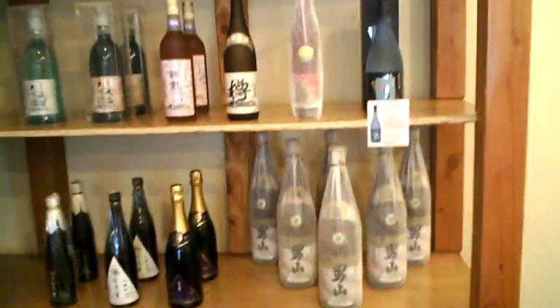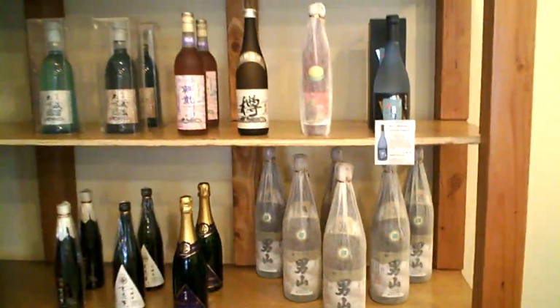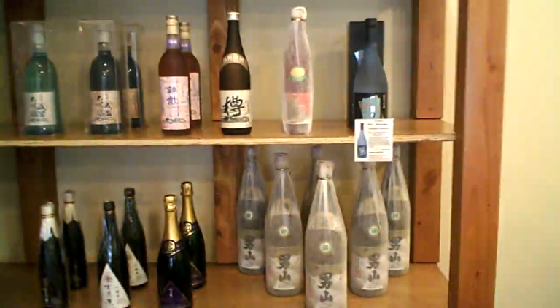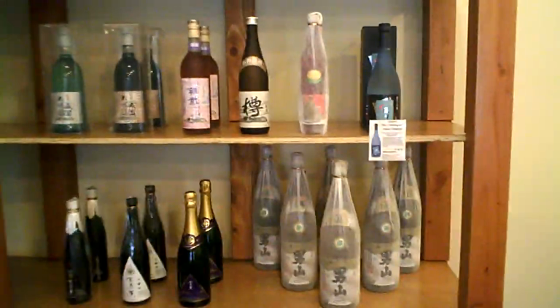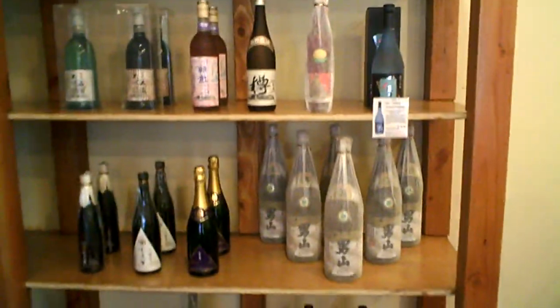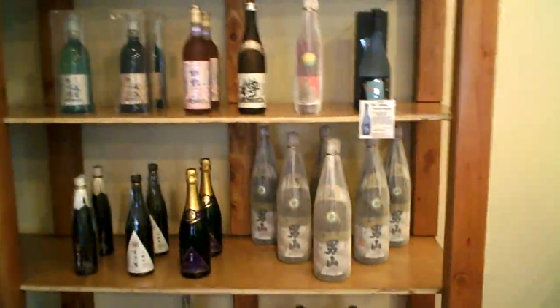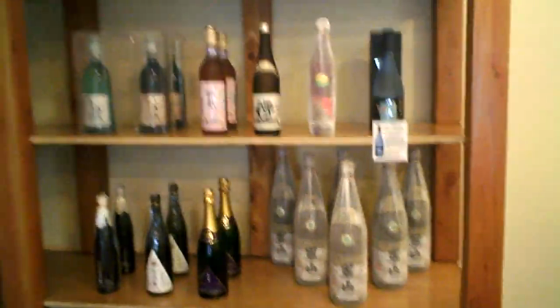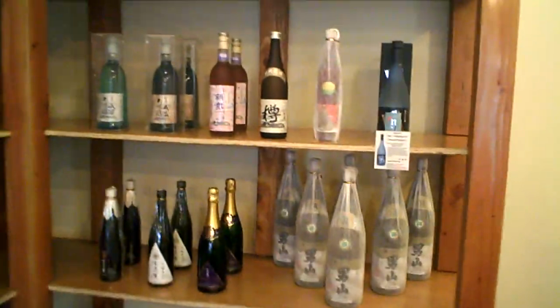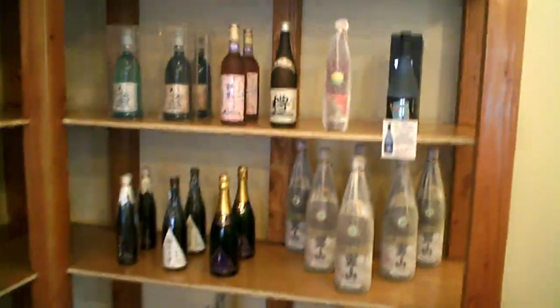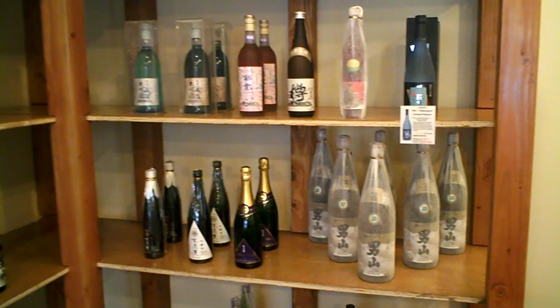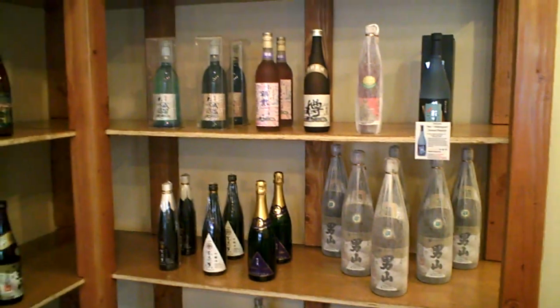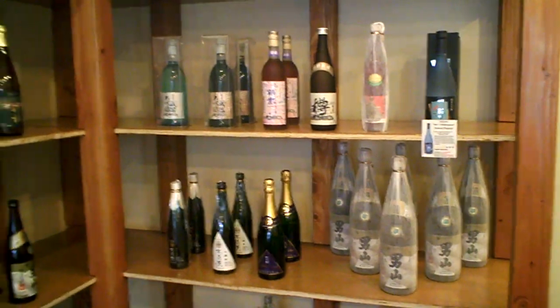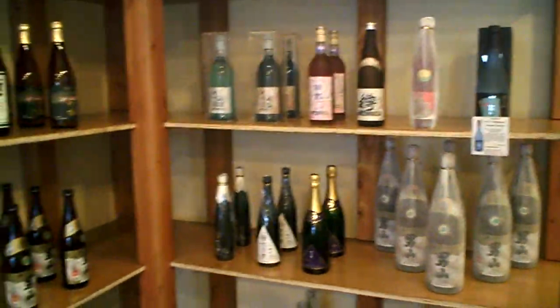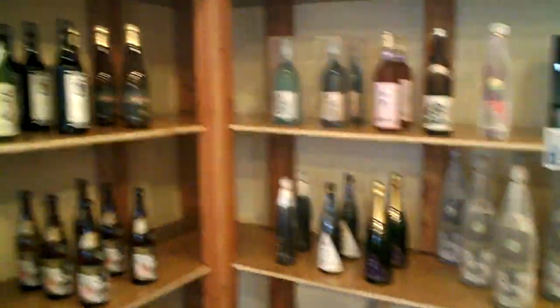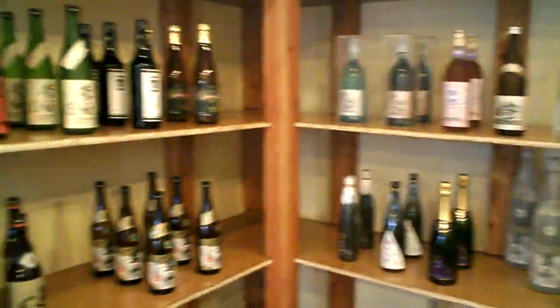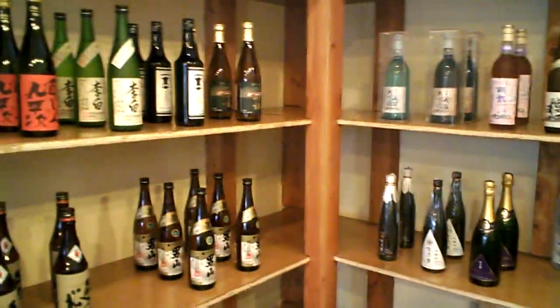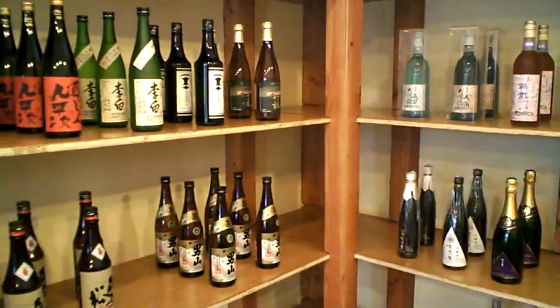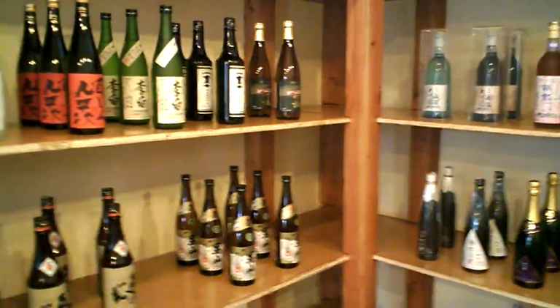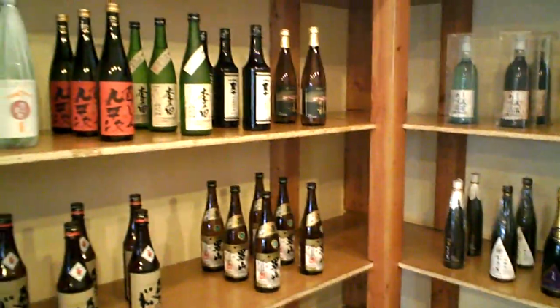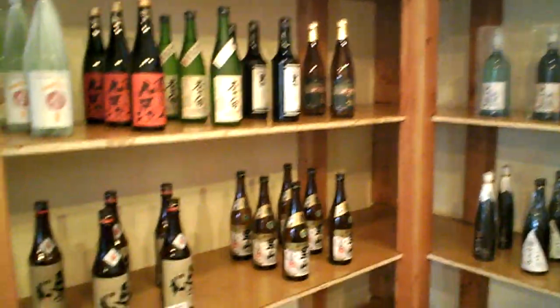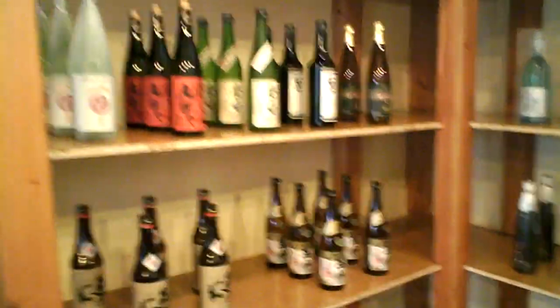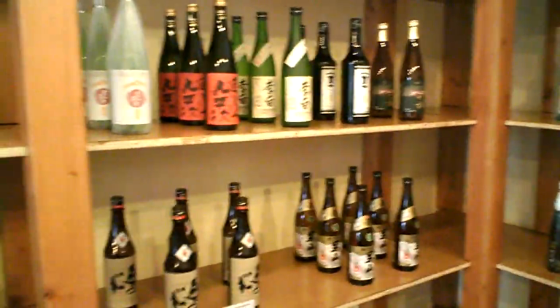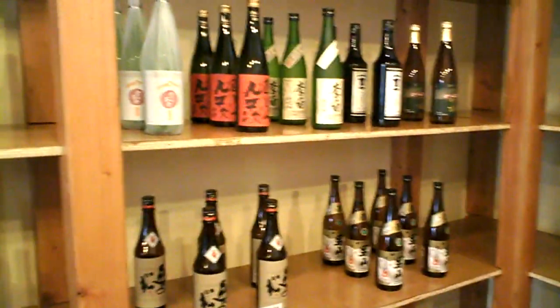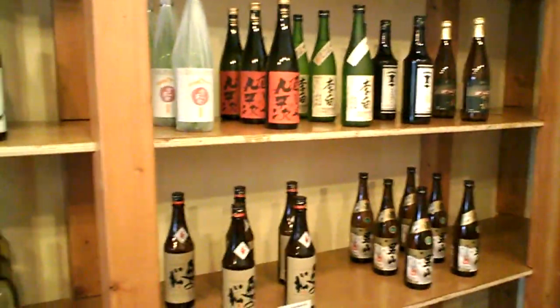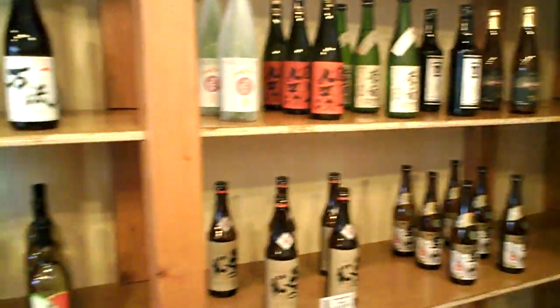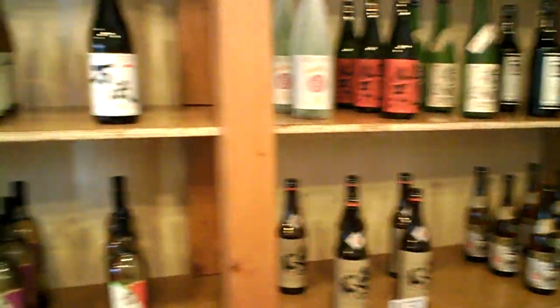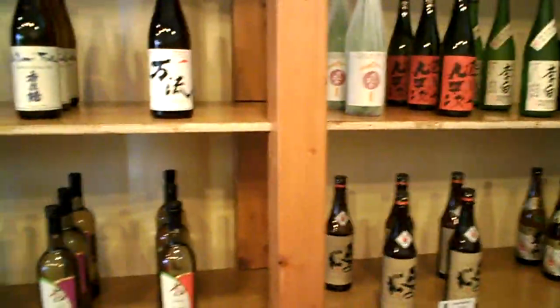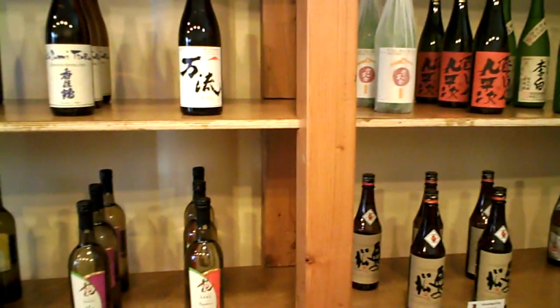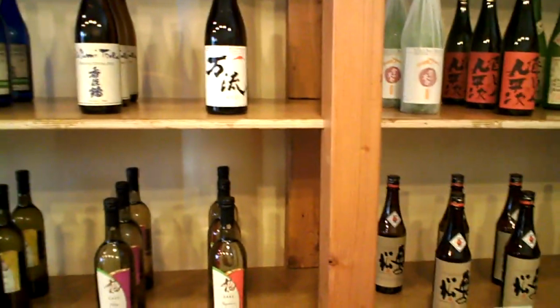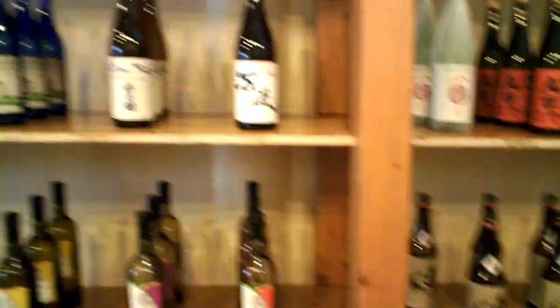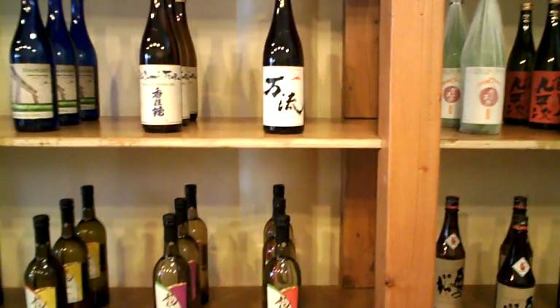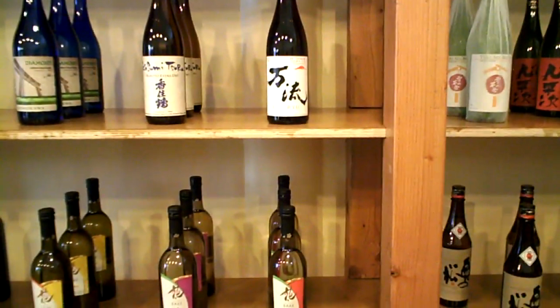This is the Sake Shop, and when their shelves are fully stocked they're going to have books, cups, and everything you need for your own little sake party. Check them out.